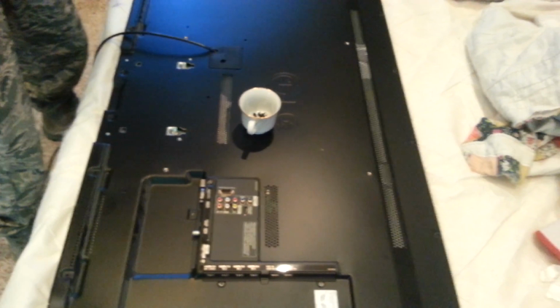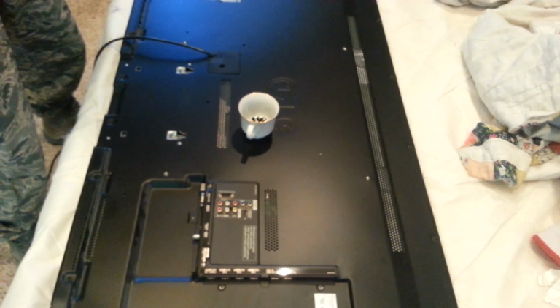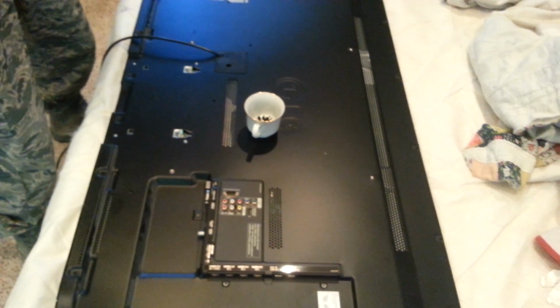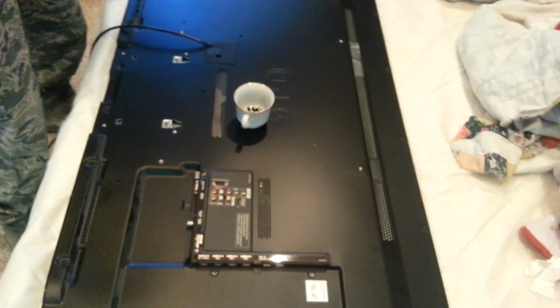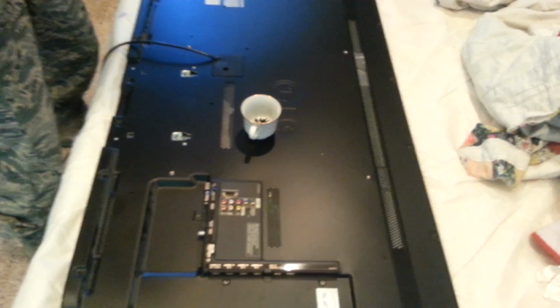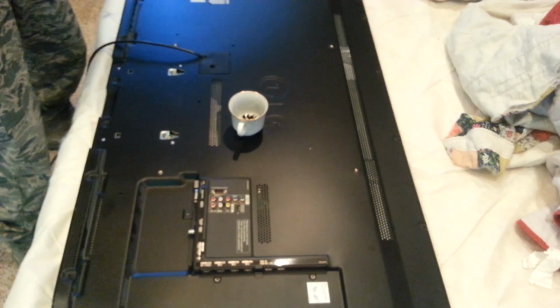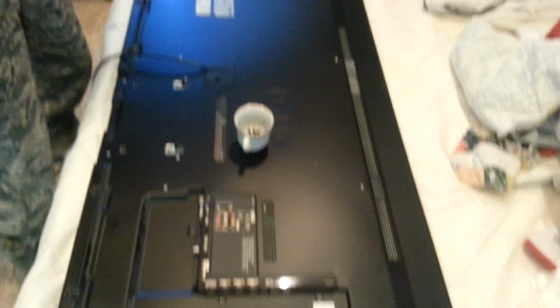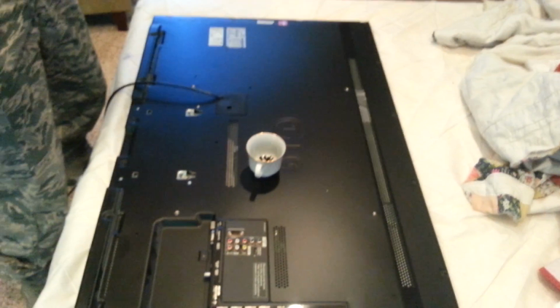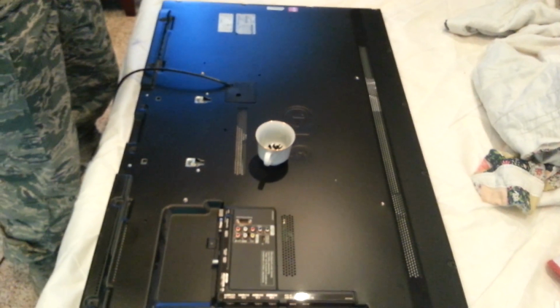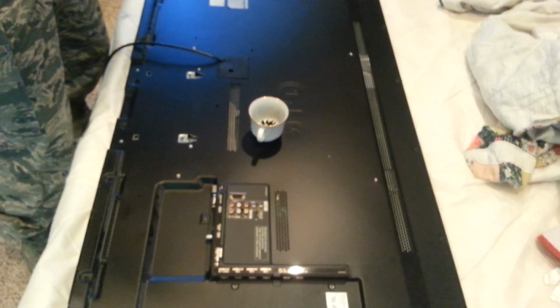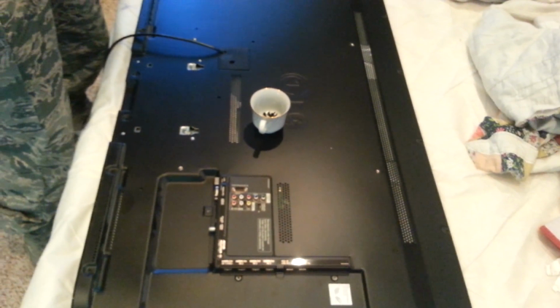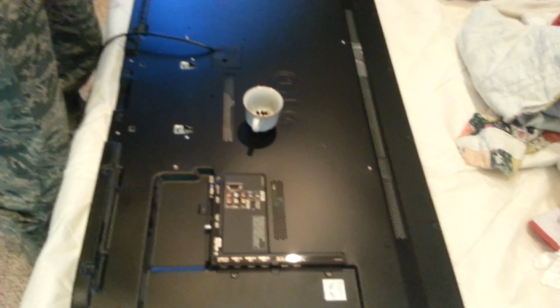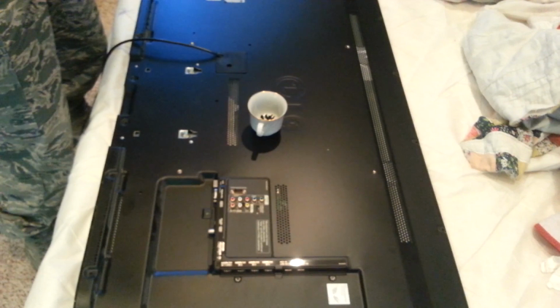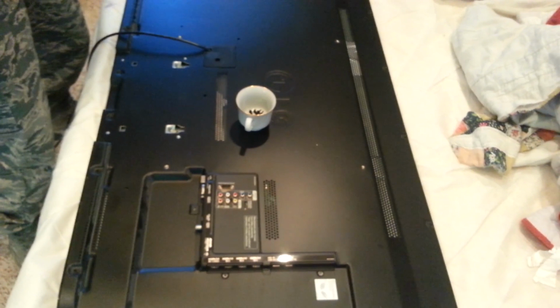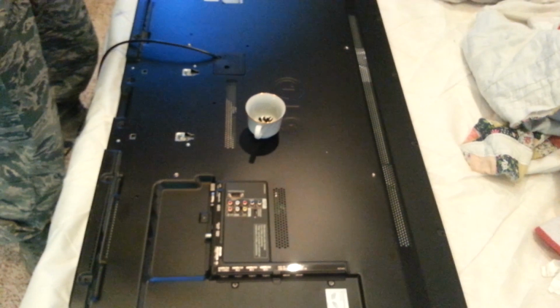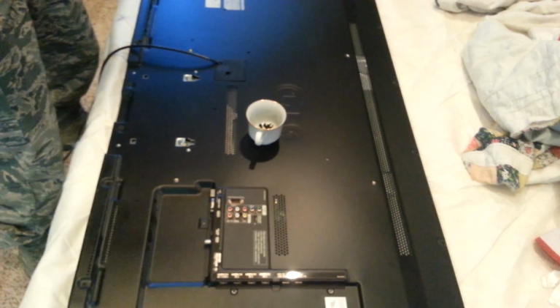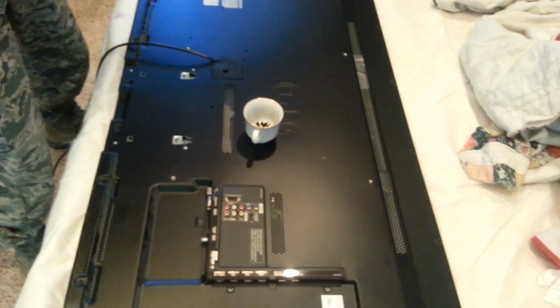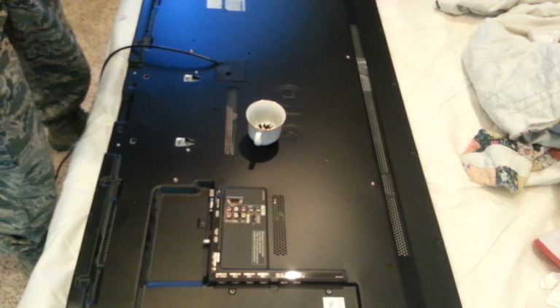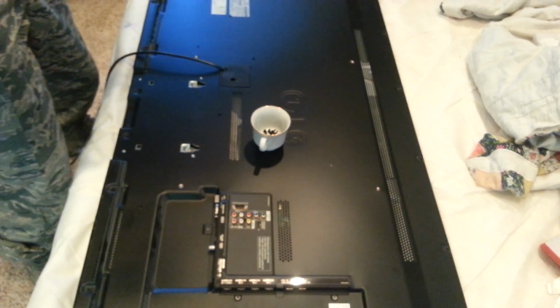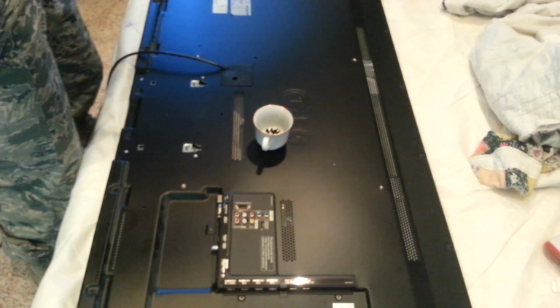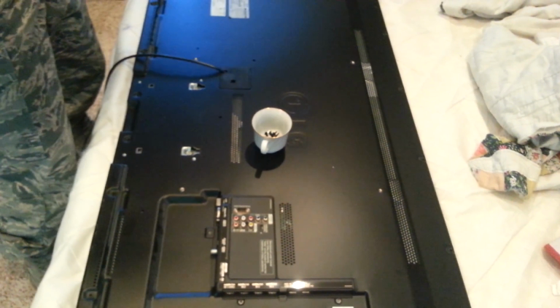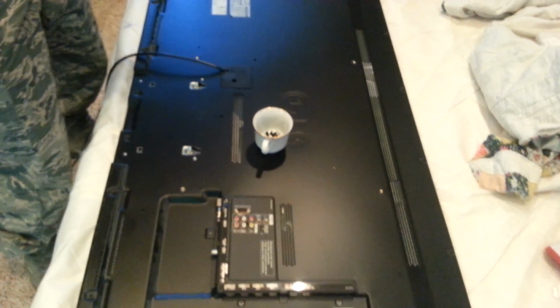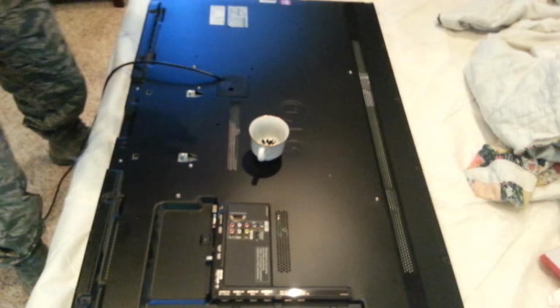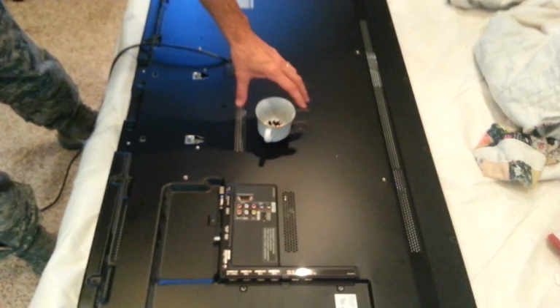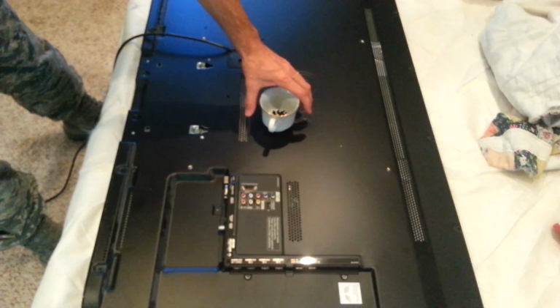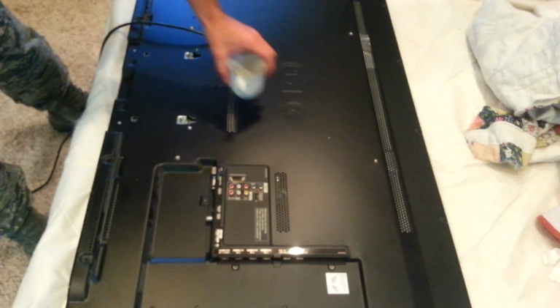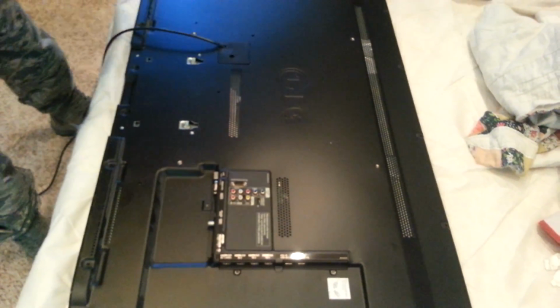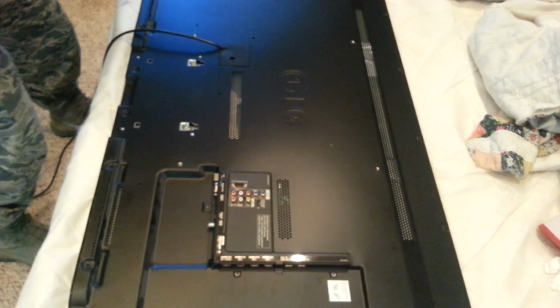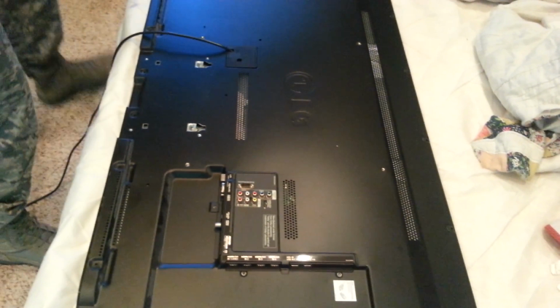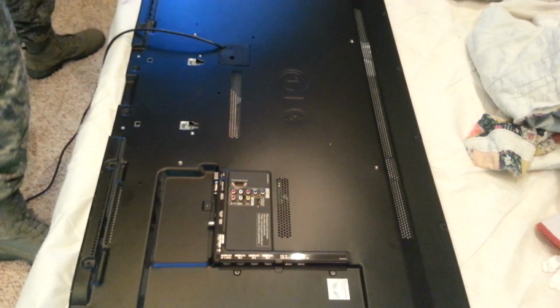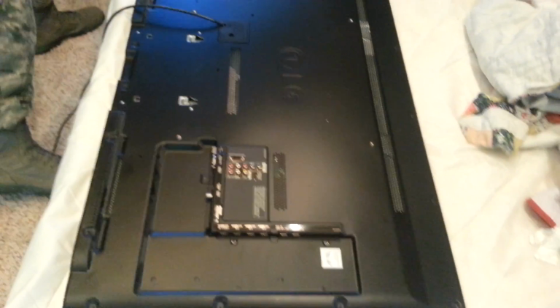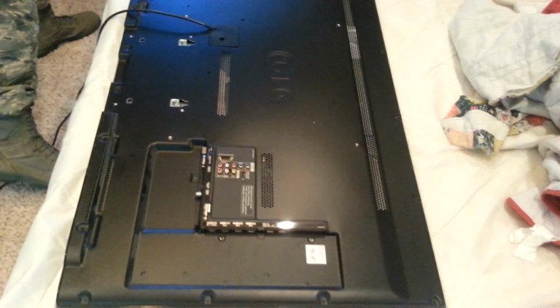Okay YouTubers, I haven't seen too many videos like this. I think there's like two that I've seen where we're going to be replacing a main board for an LG 47LW5600.